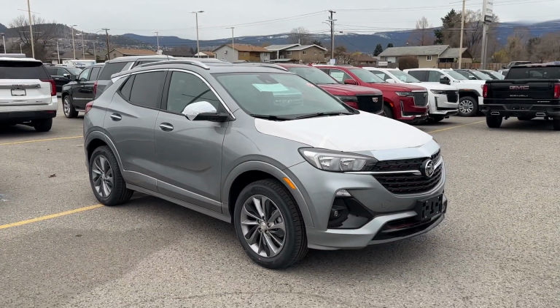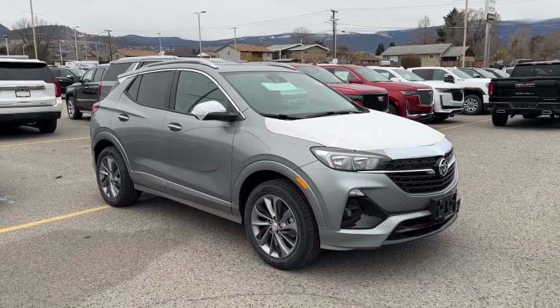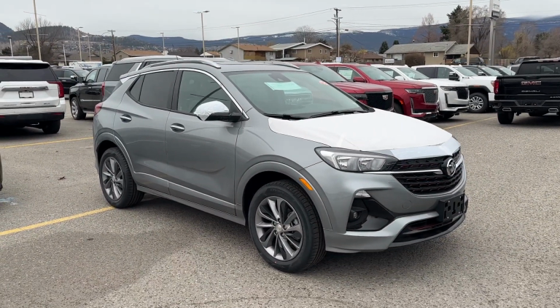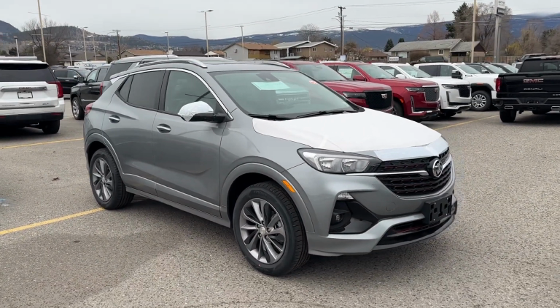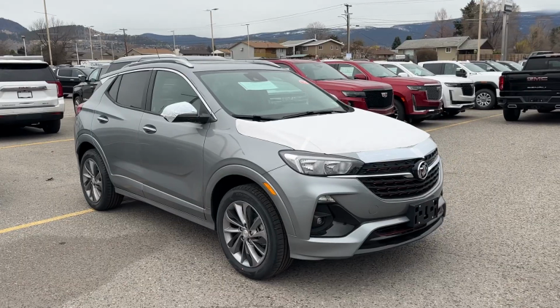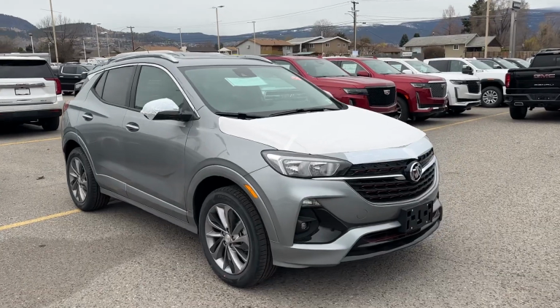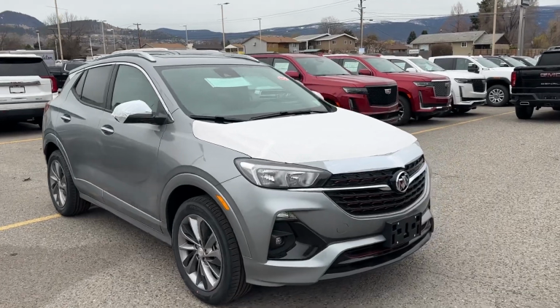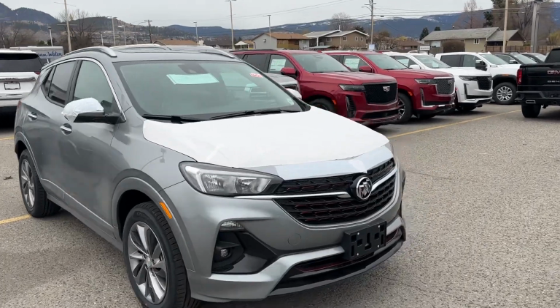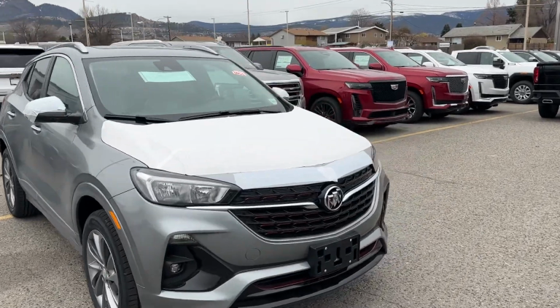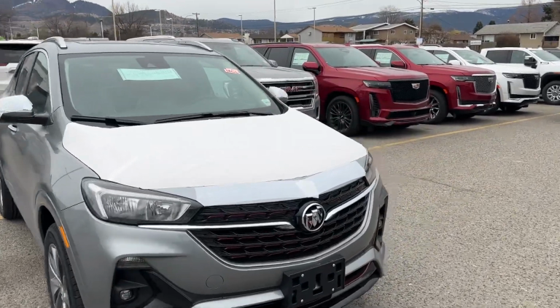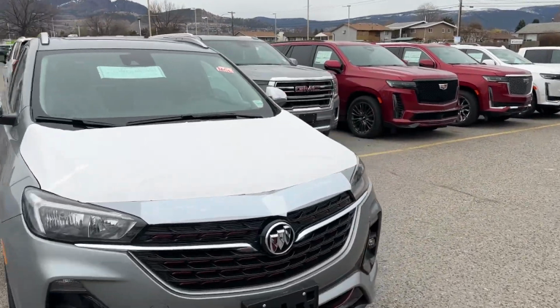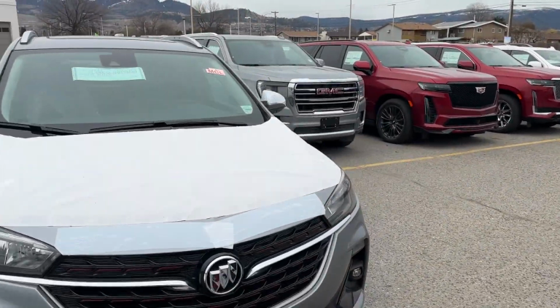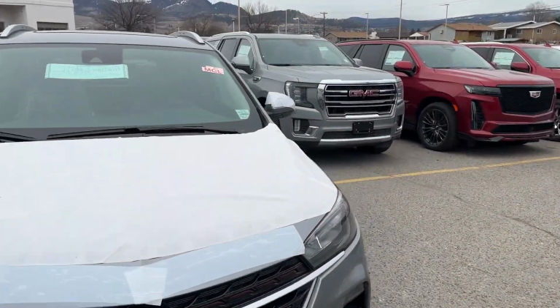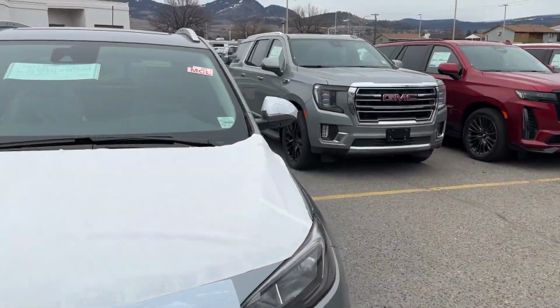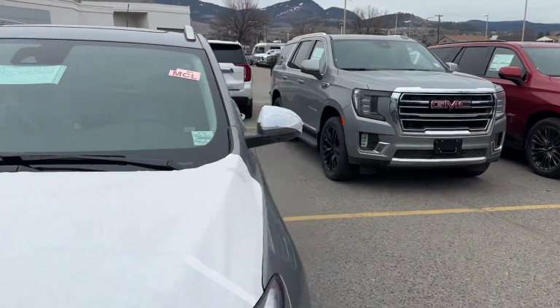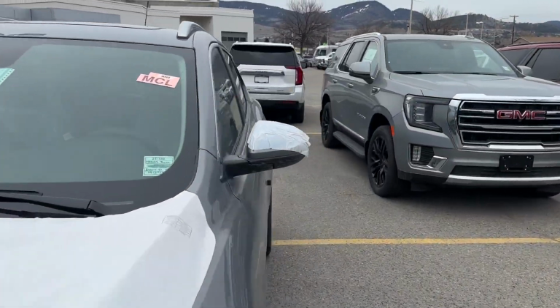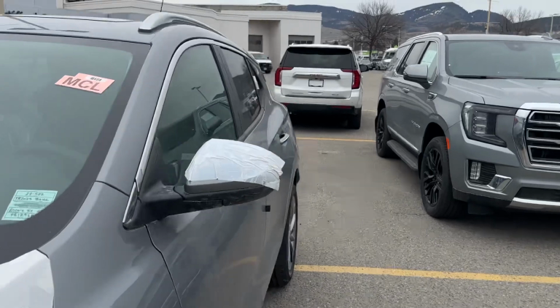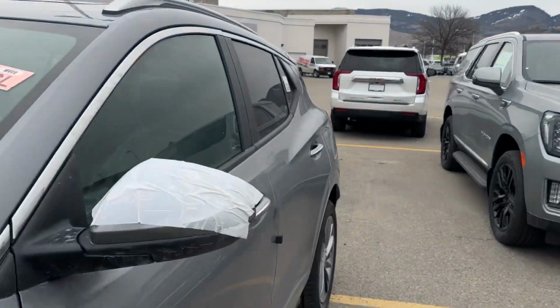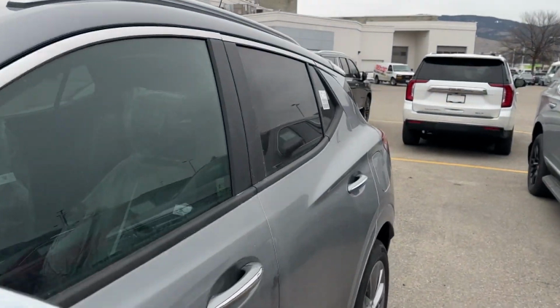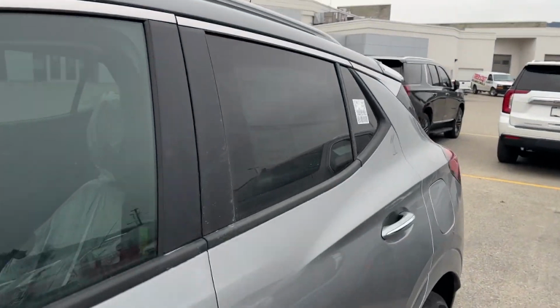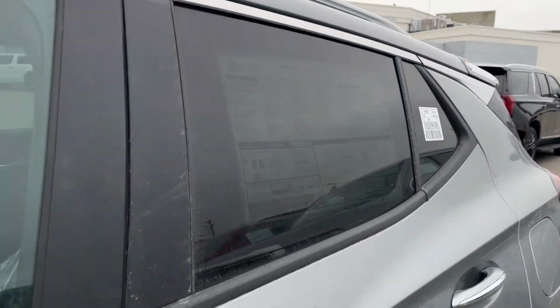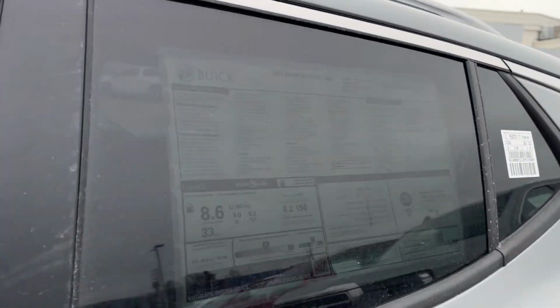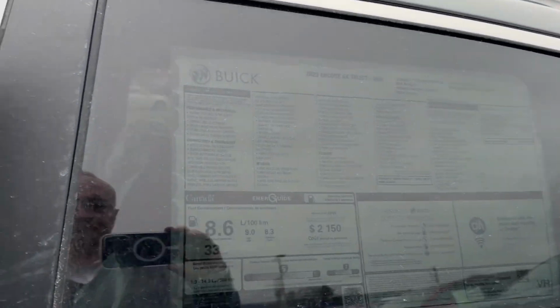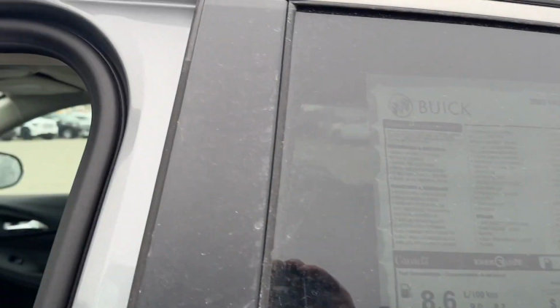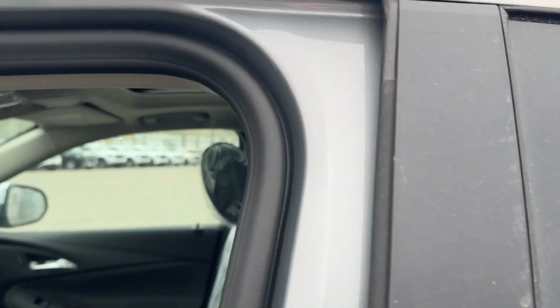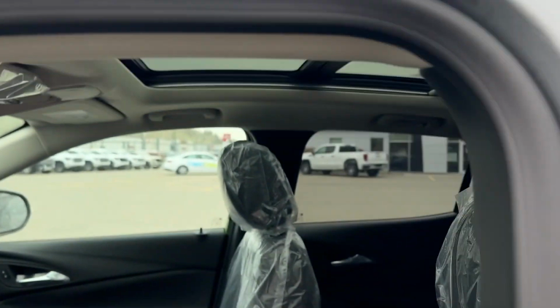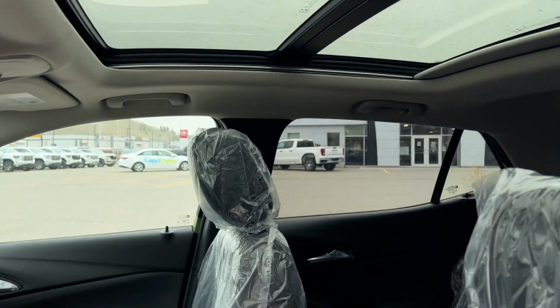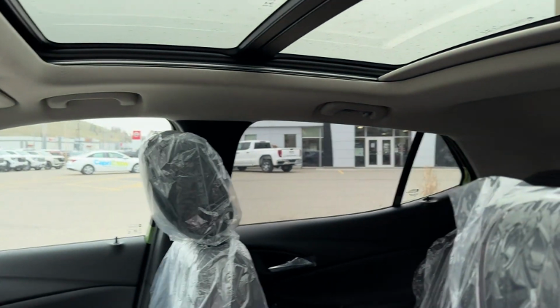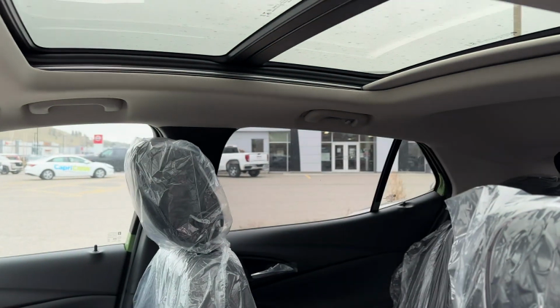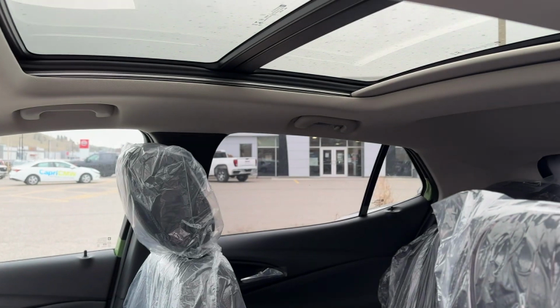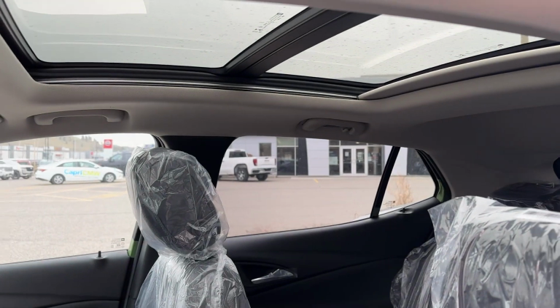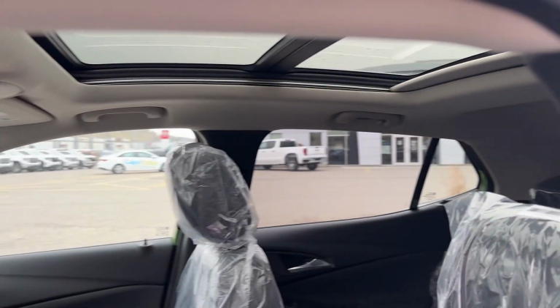$35,058 is MSRP. This car is very well equipped — it's got the biggest sunroof in the business. There we go — gigantic sunroof.